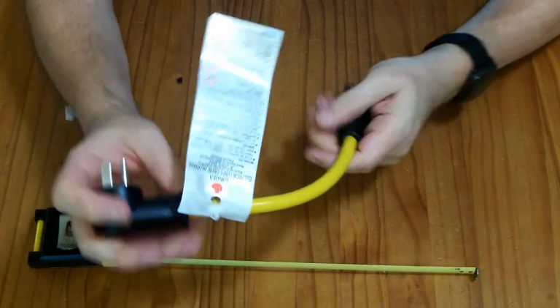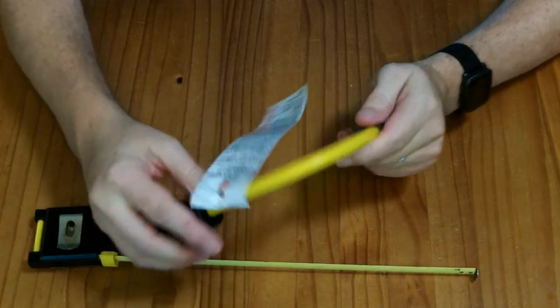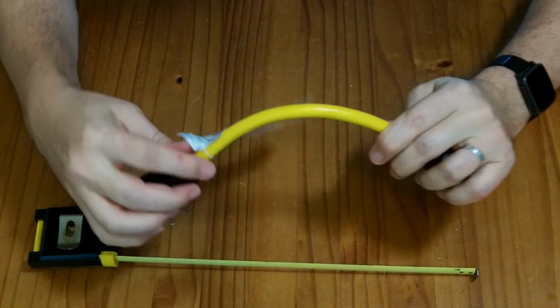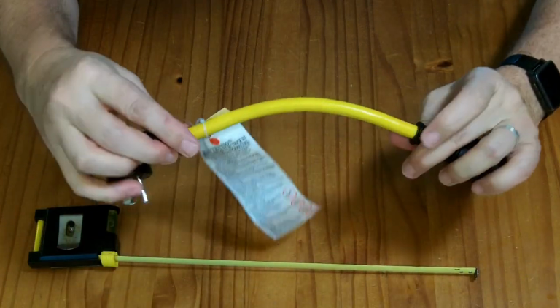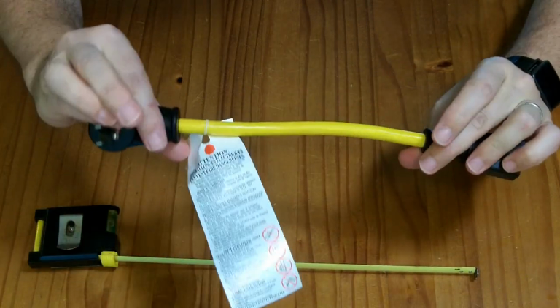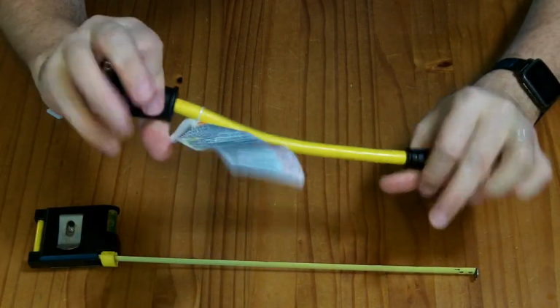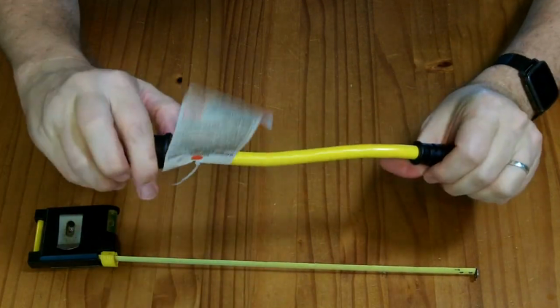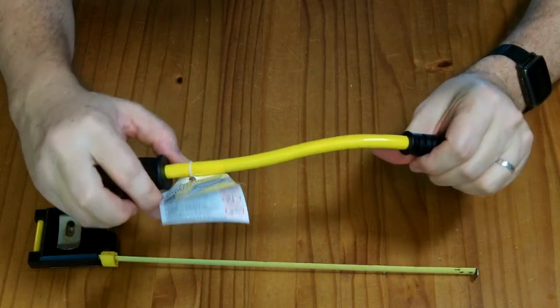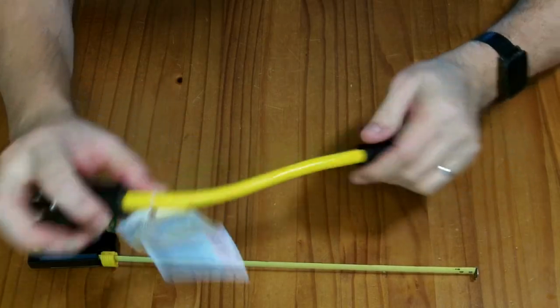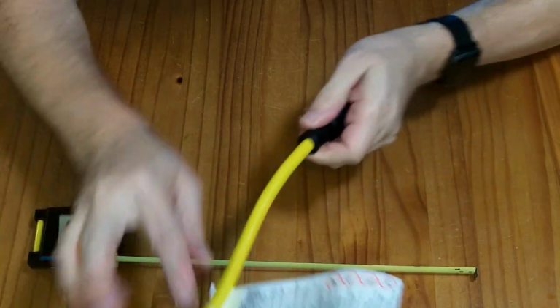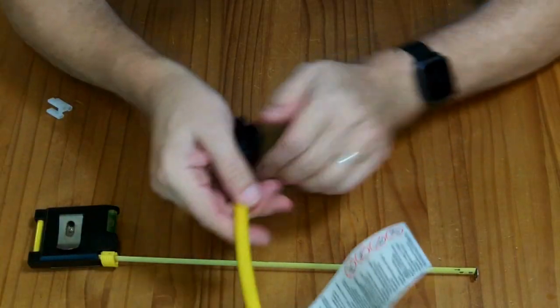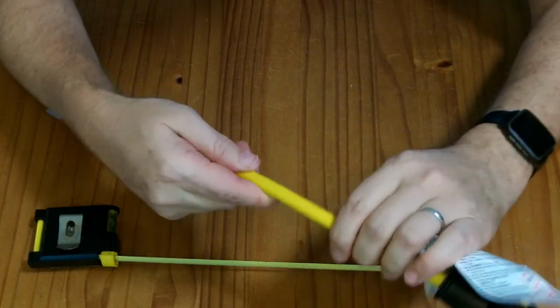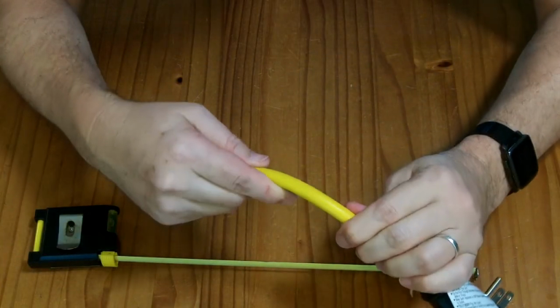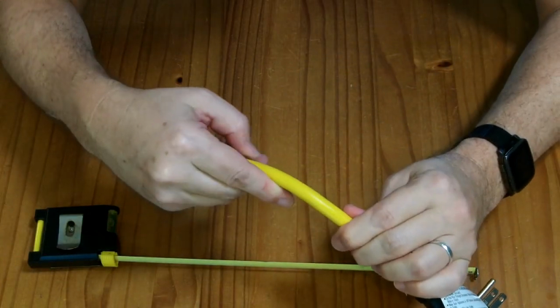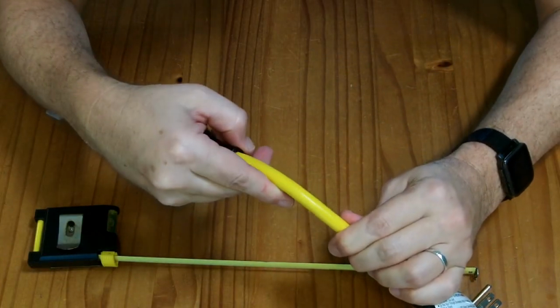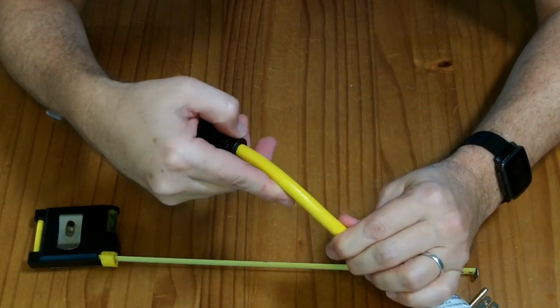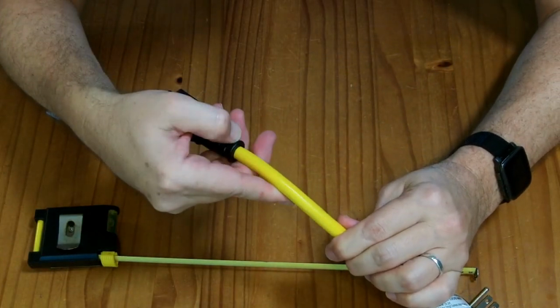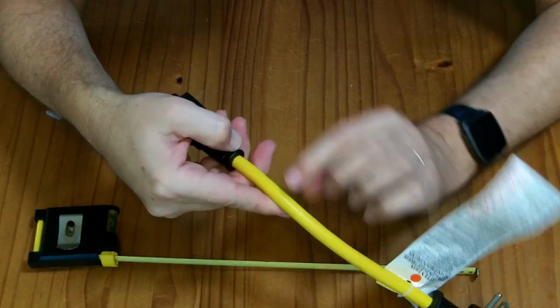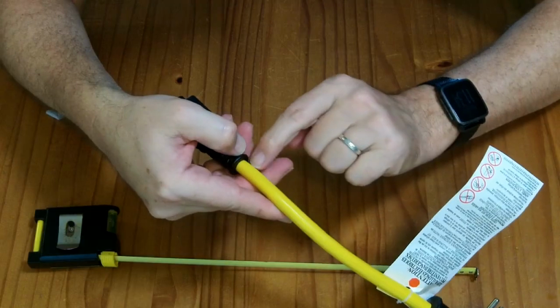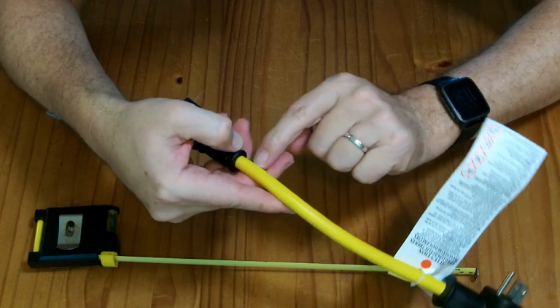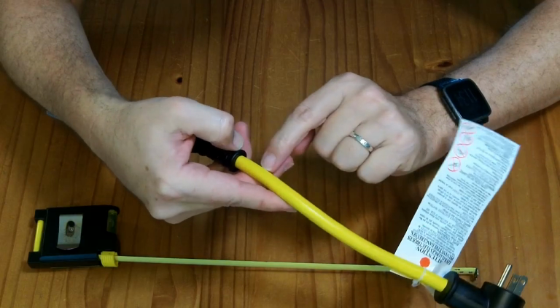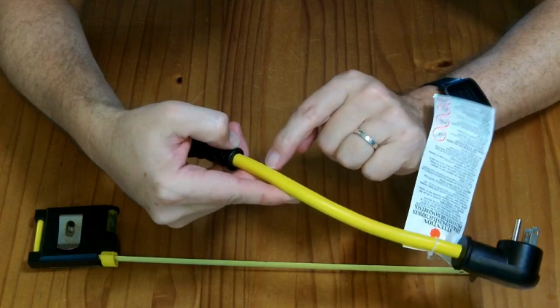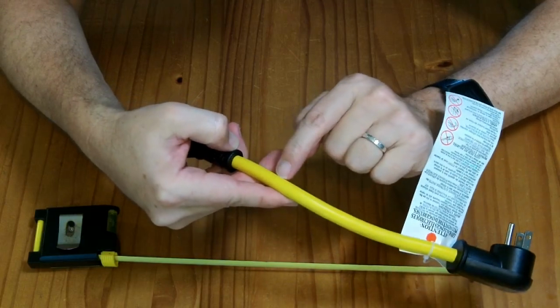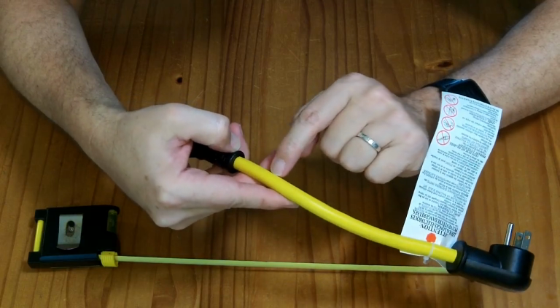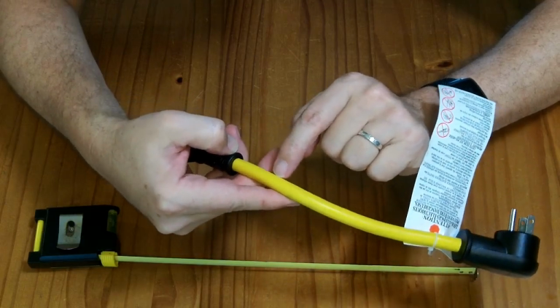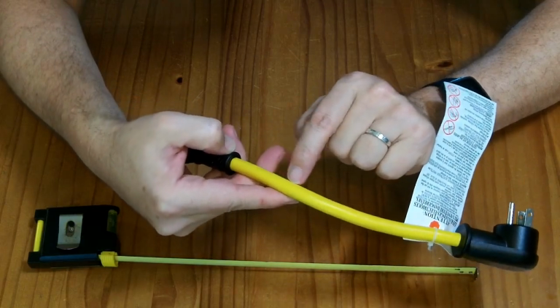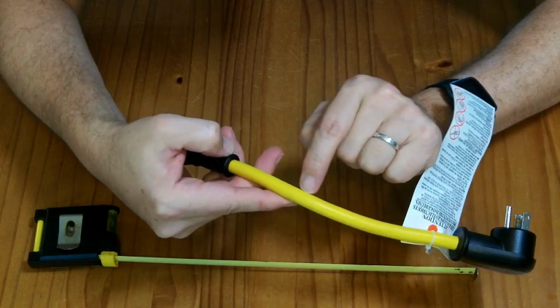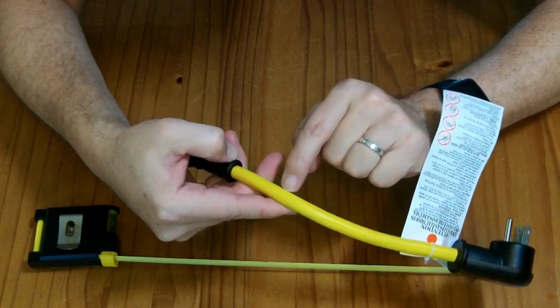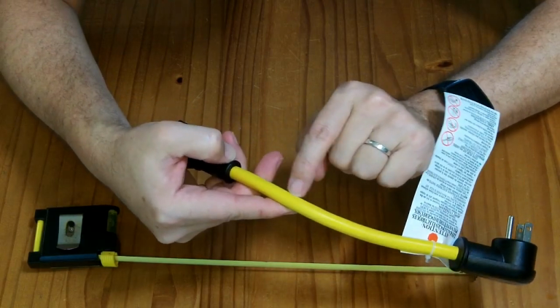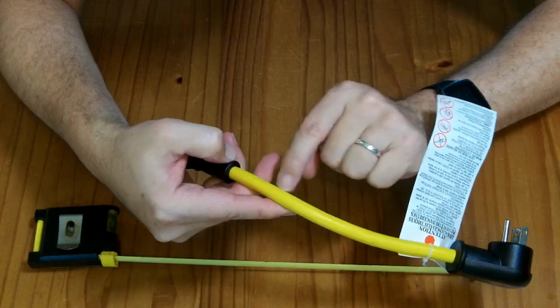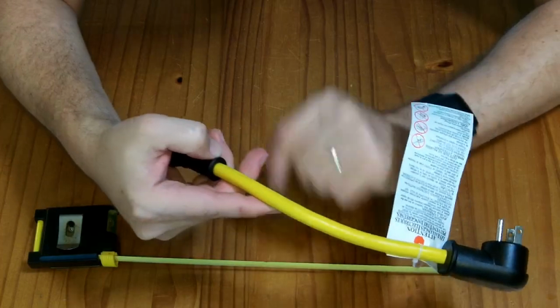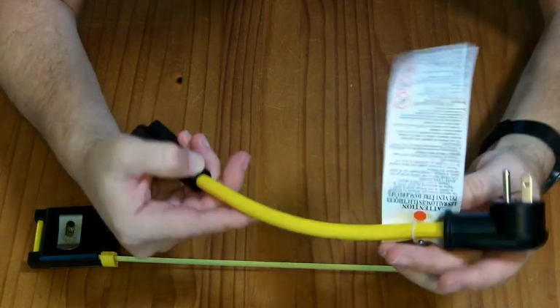They also say it's going to be 12 AWG, and this wire does have markings on it. It says 12 AWG, 3 conductor, SJTW, UL. So it looks like it's actually UL listed.